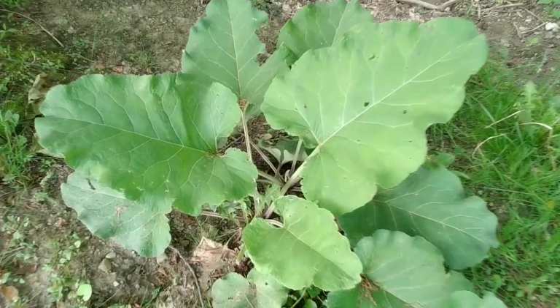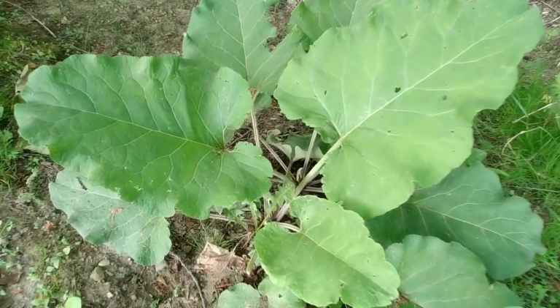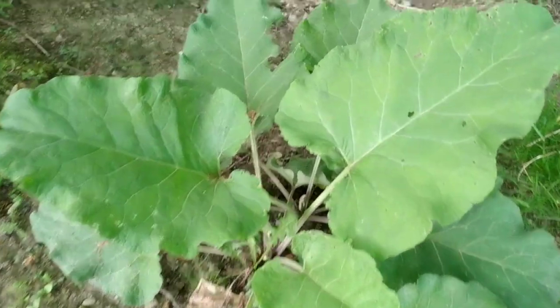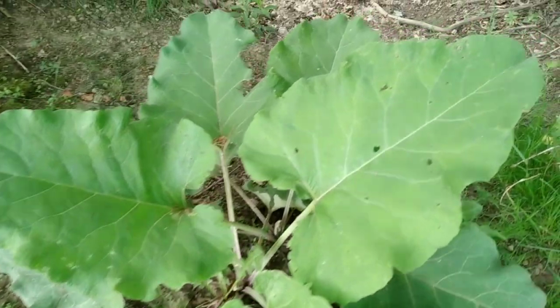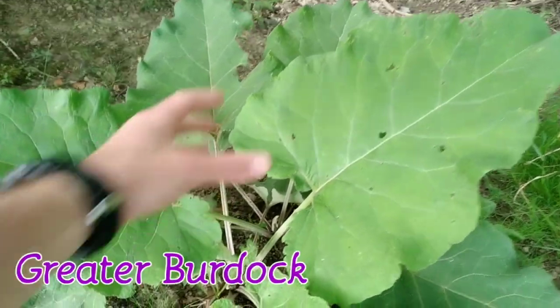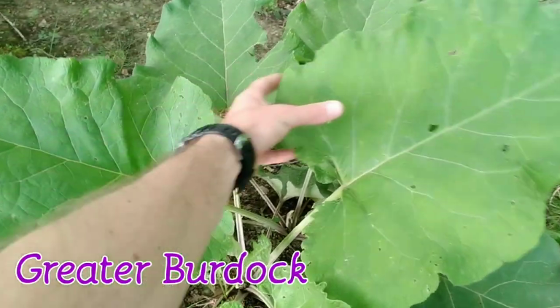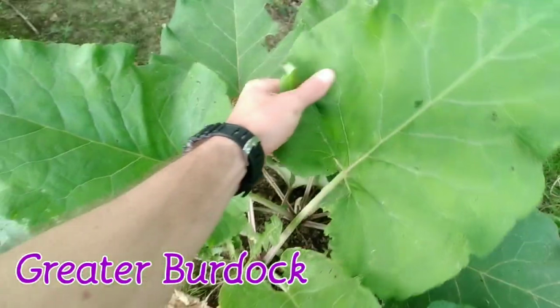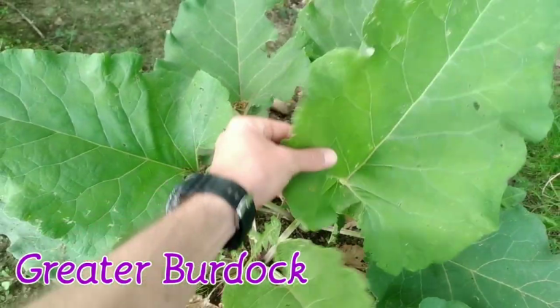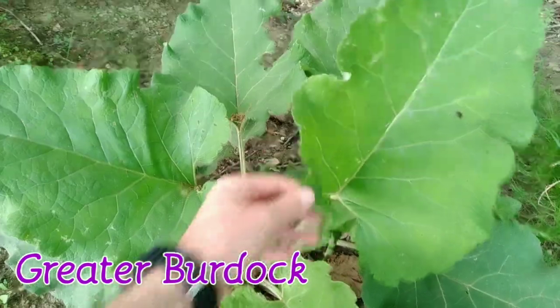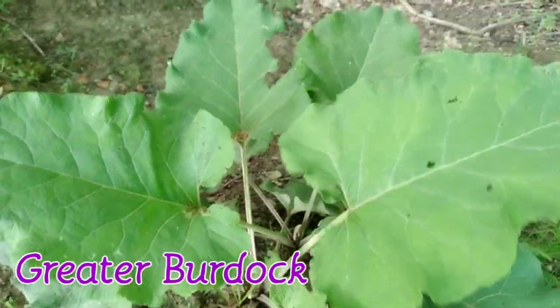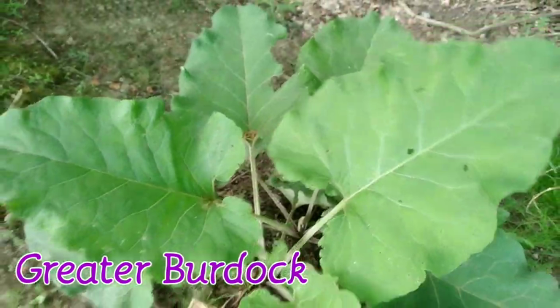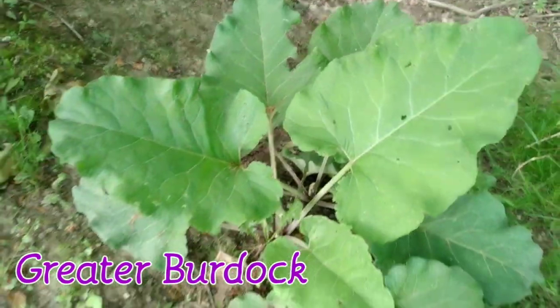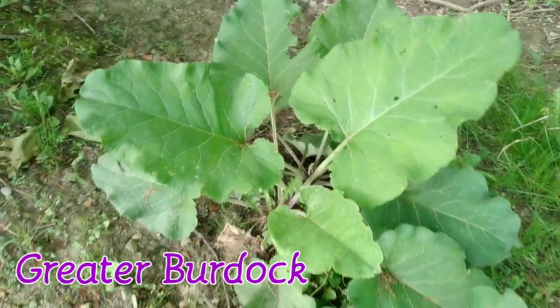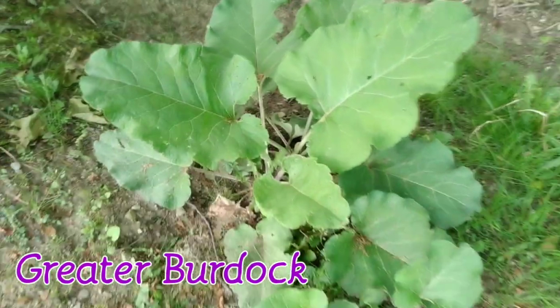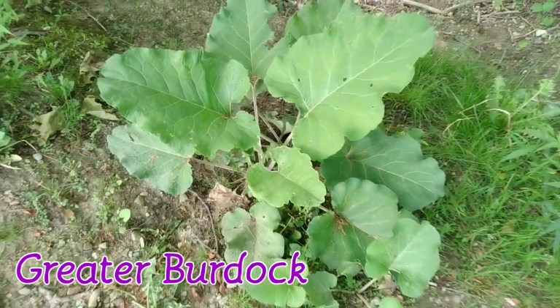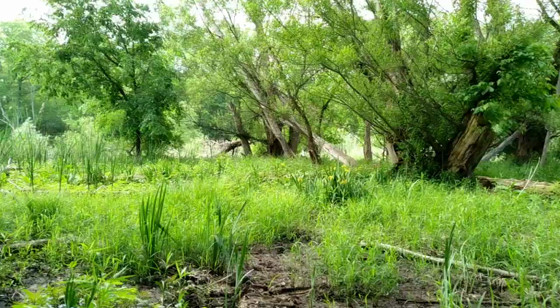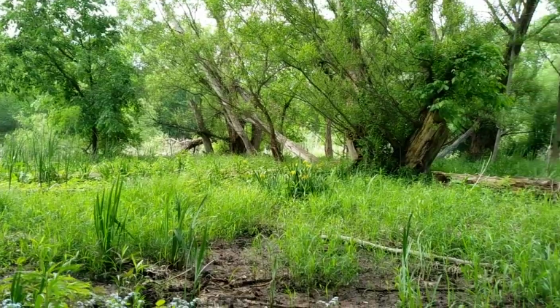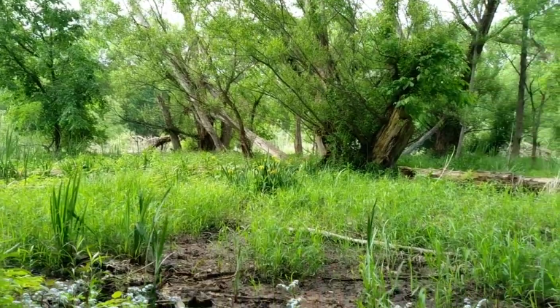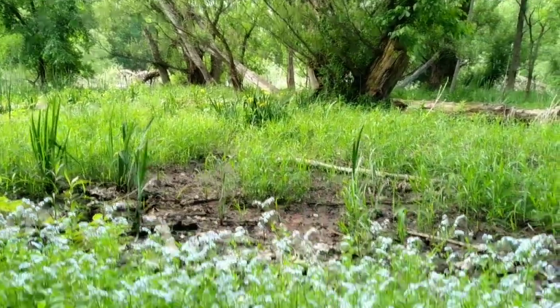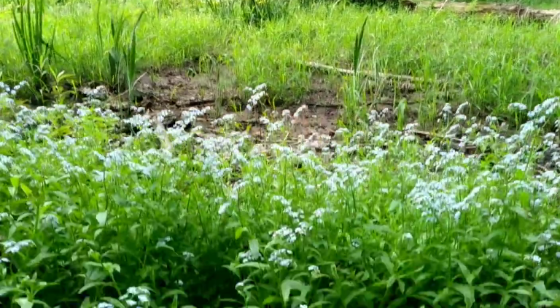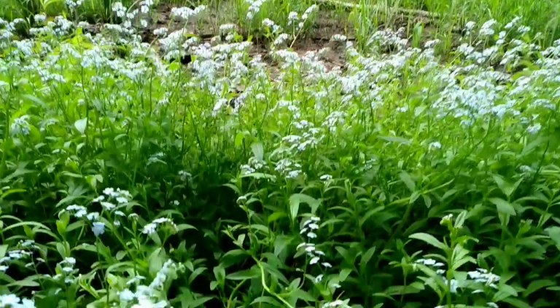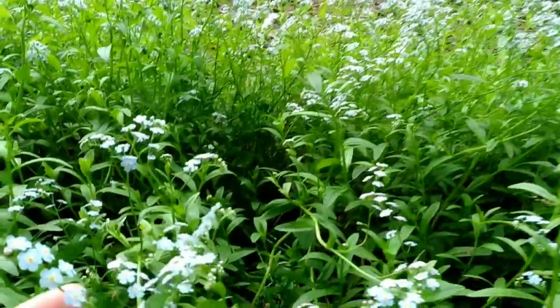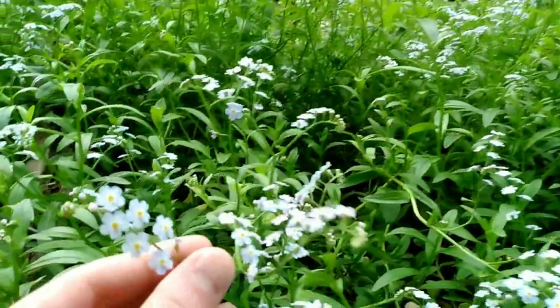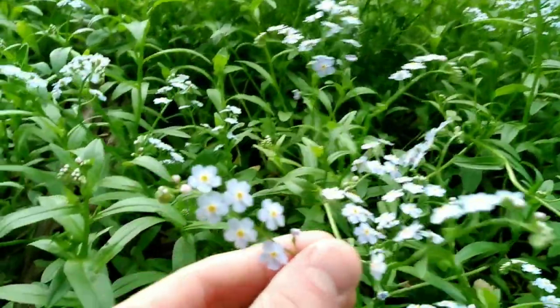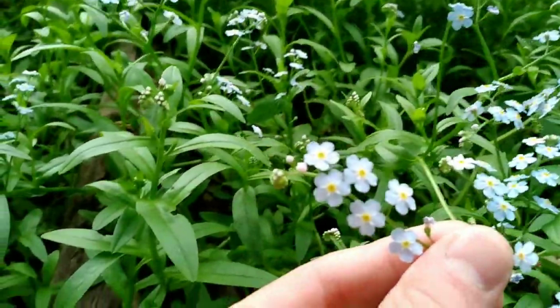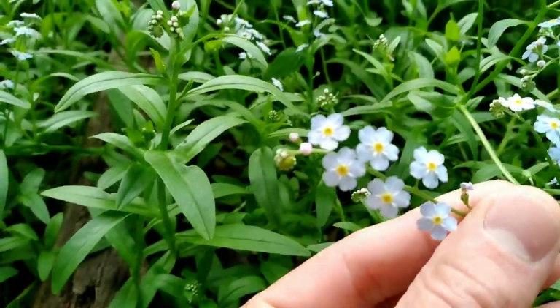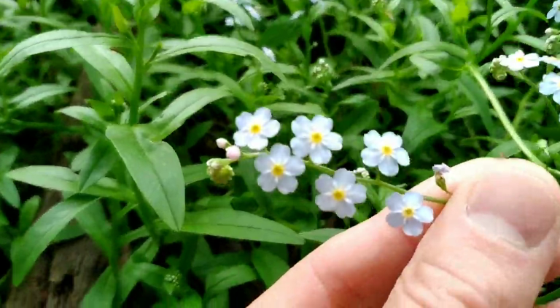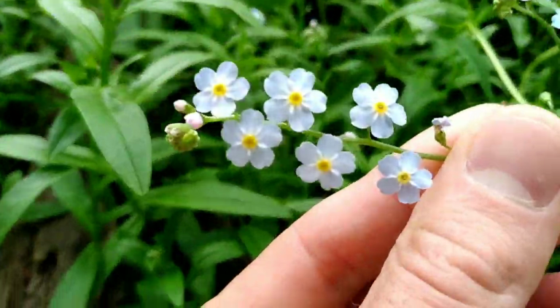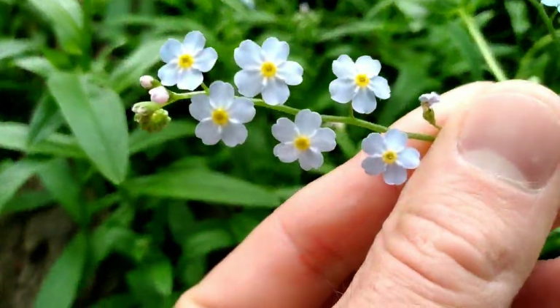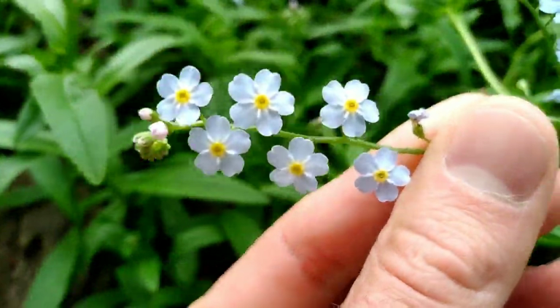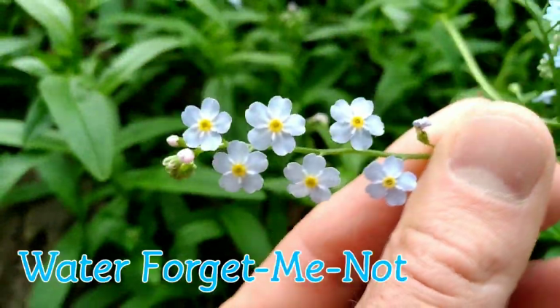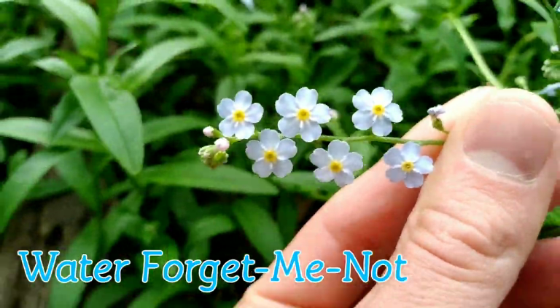Look at the gigantic leaves on this burdock wildflower — the plant from which Velcro was designed. Here's a common wildflower that you'll start seeing in early summer in very wet areas: Forget-me-not.